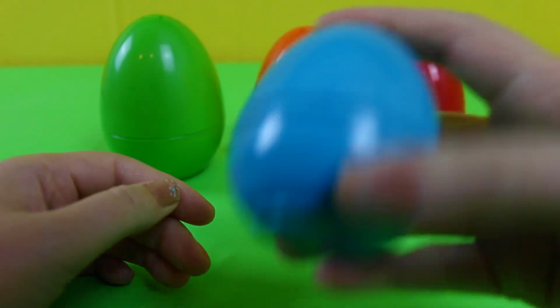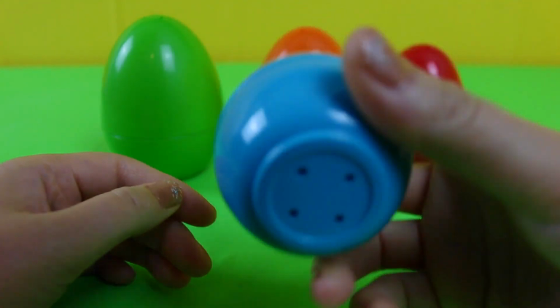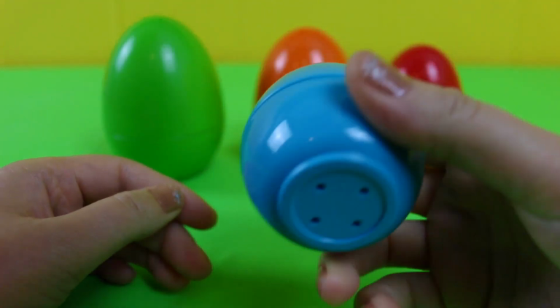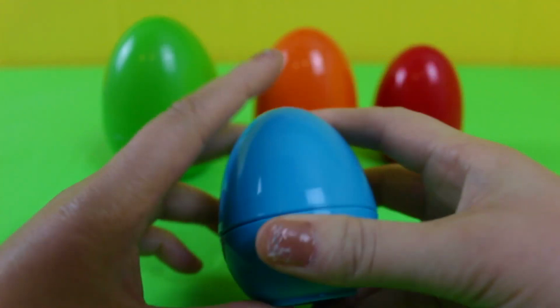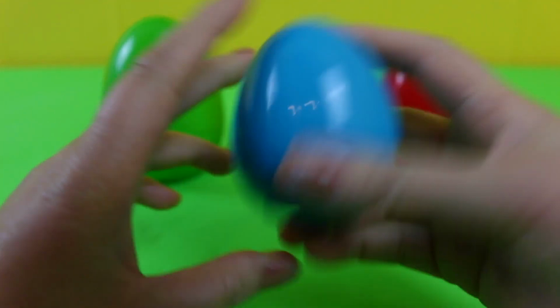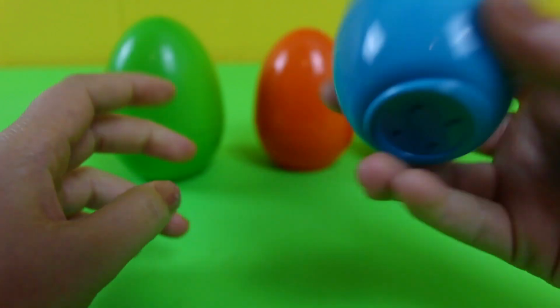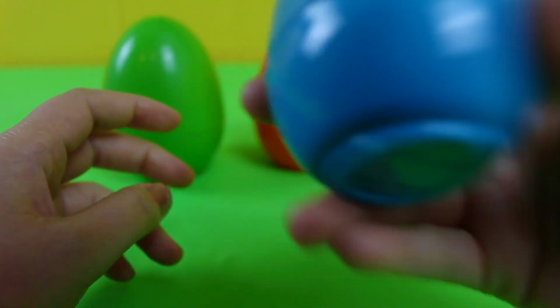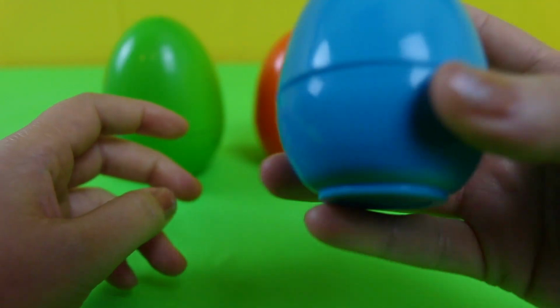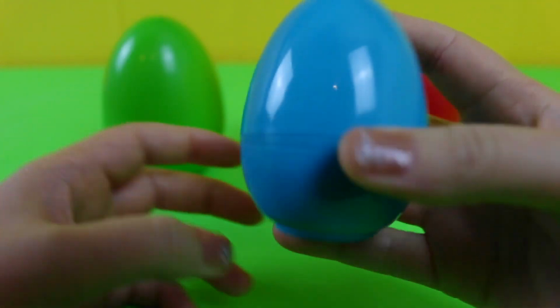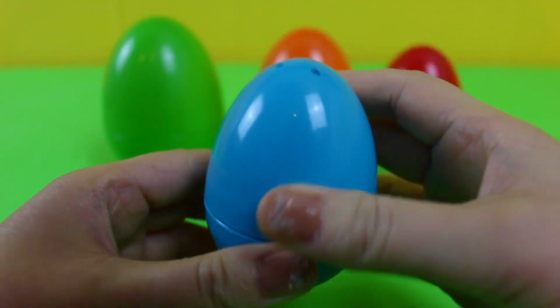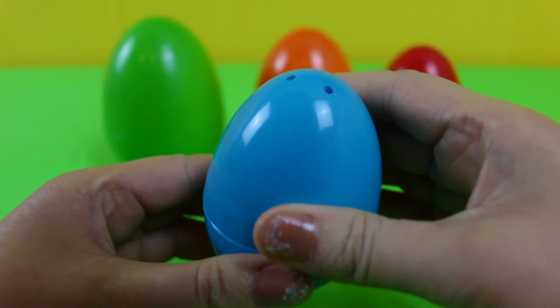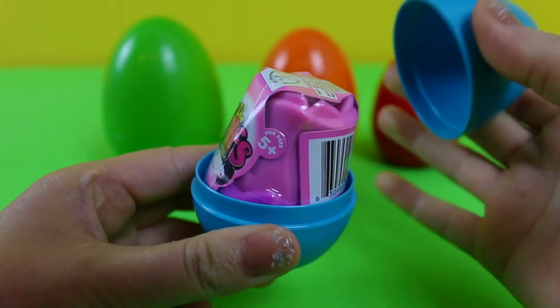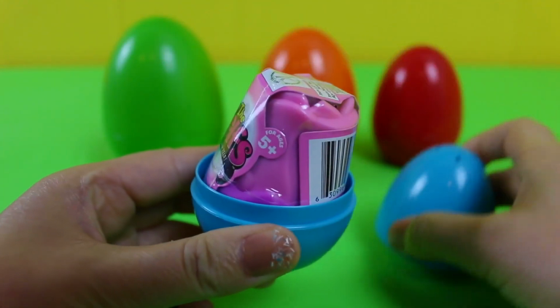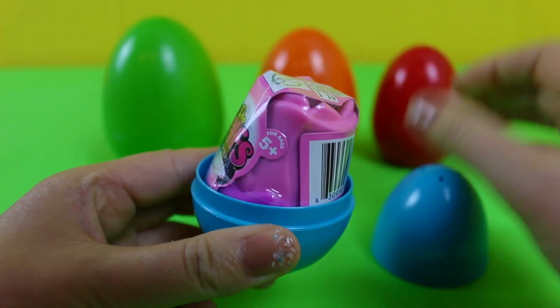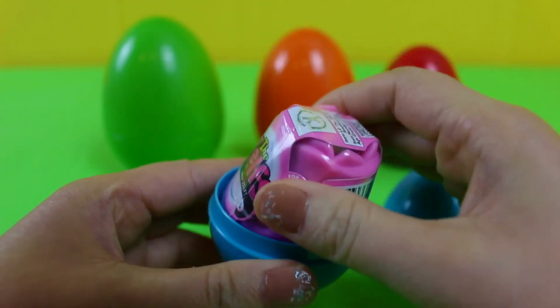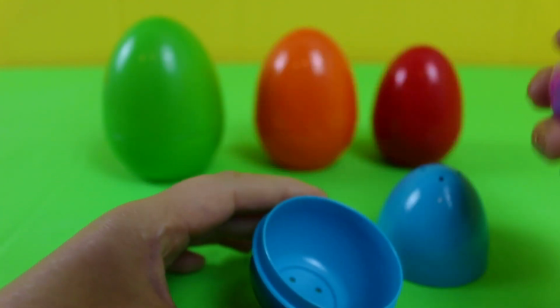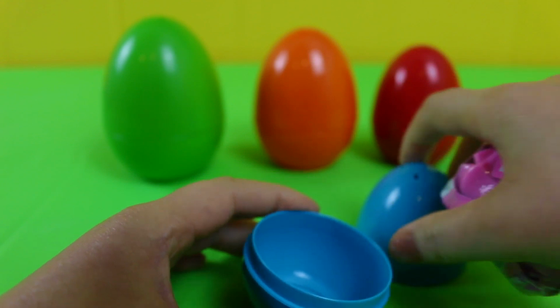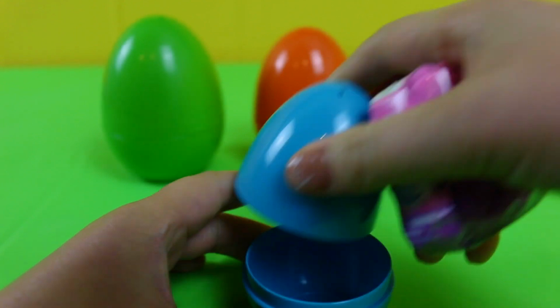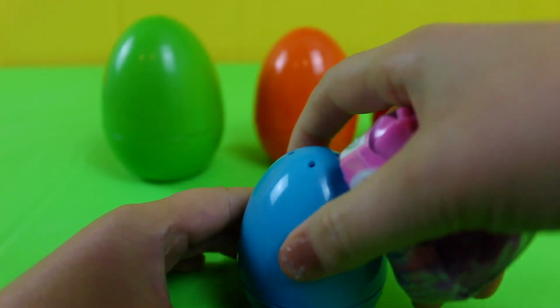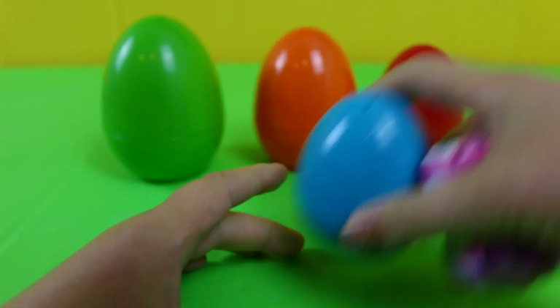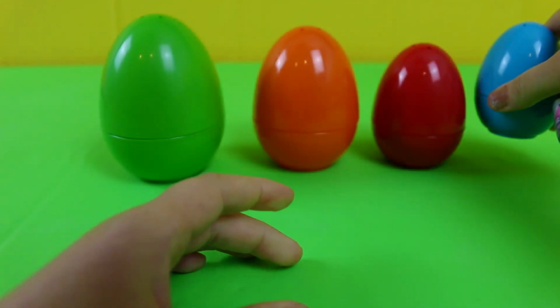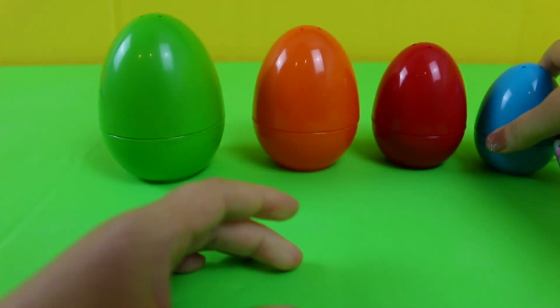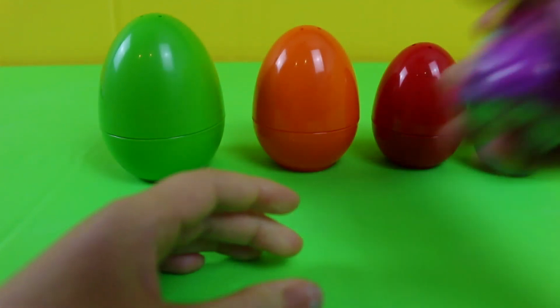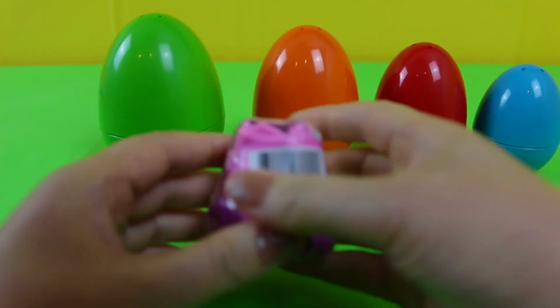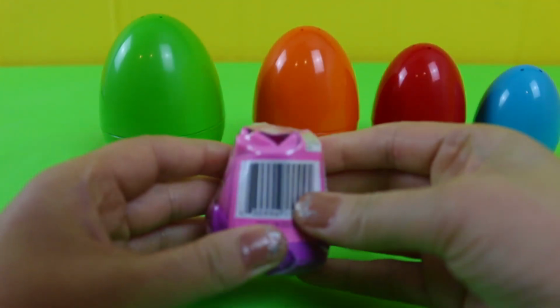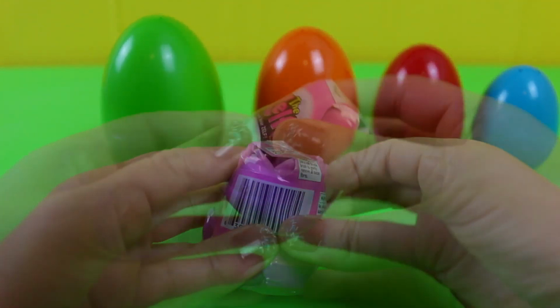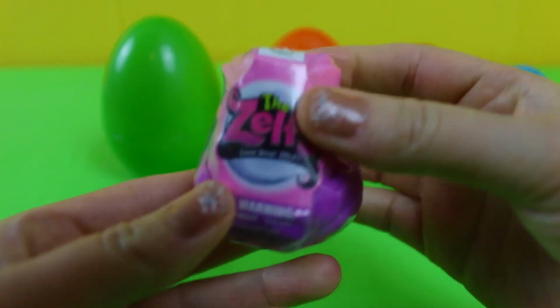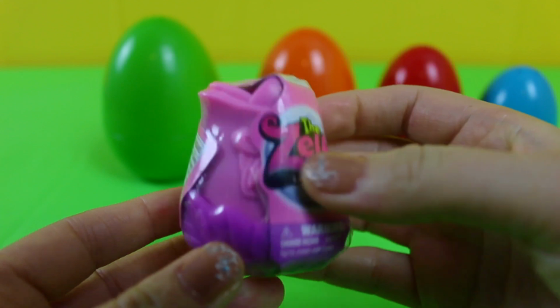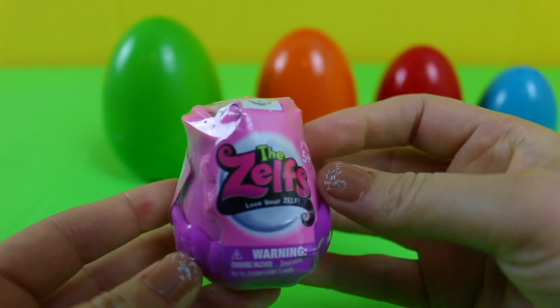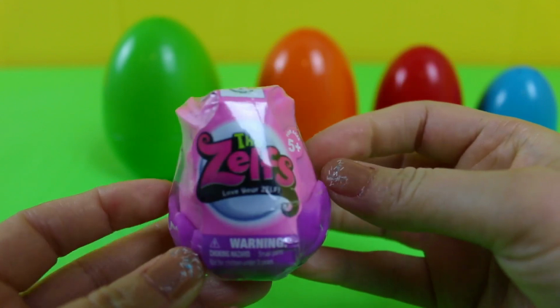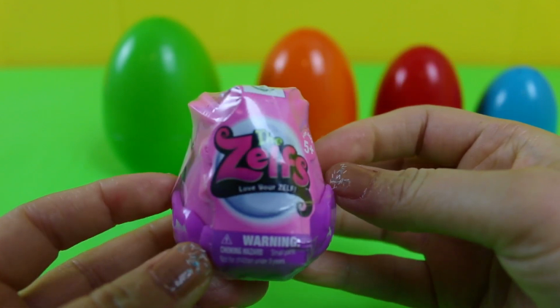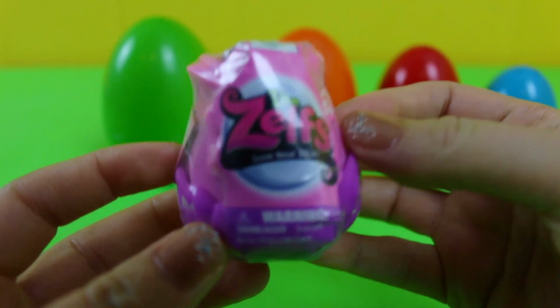Let's see what's in here. Oh, there's nothing in this egg, it's not making any noise. We have a toy in this egg, it's a blue egg. Let's see what we have — it's the Zelfs.